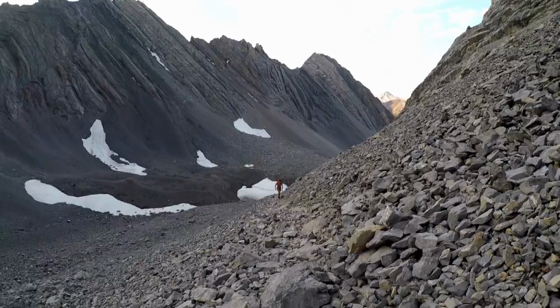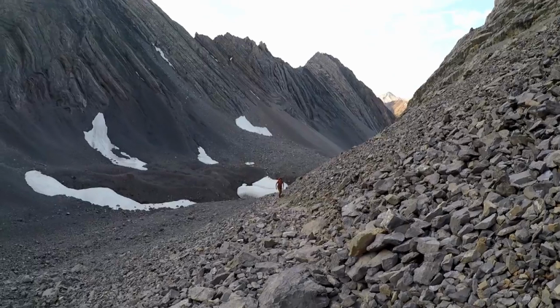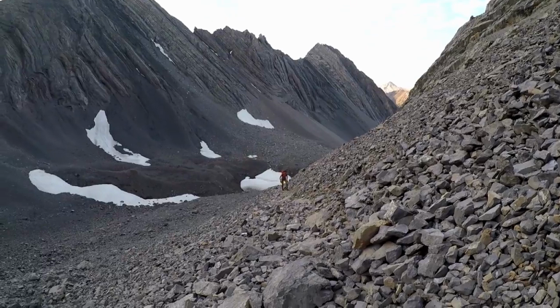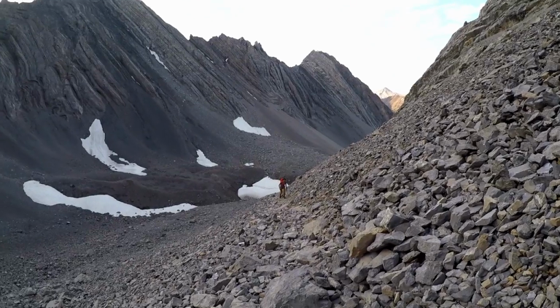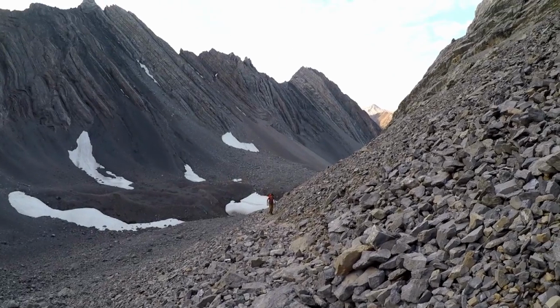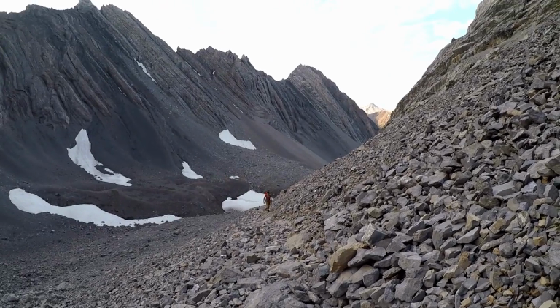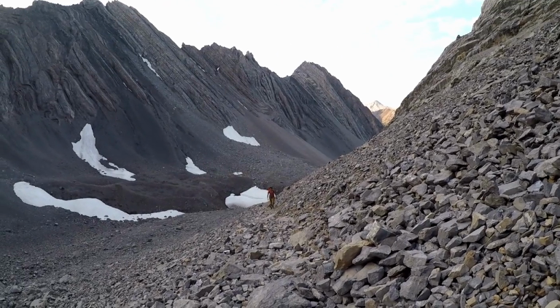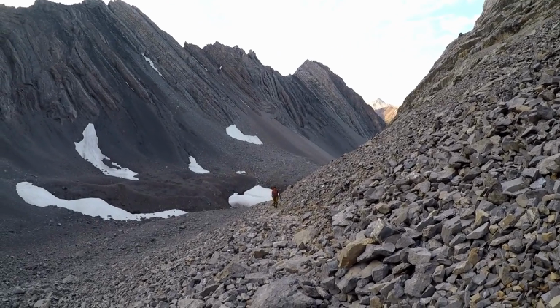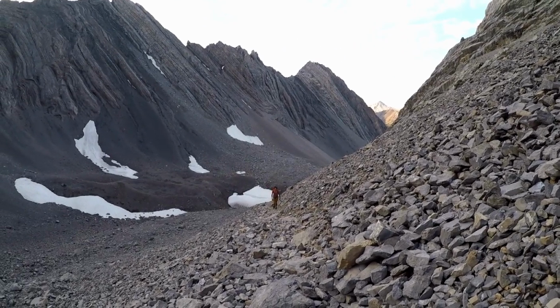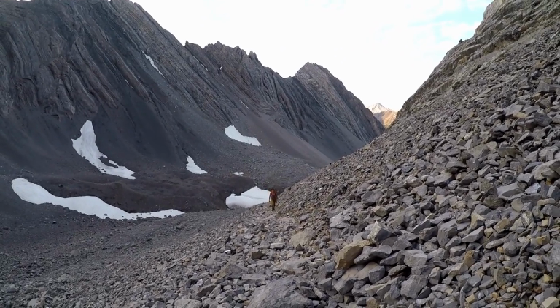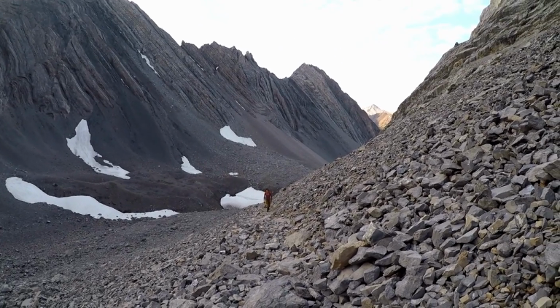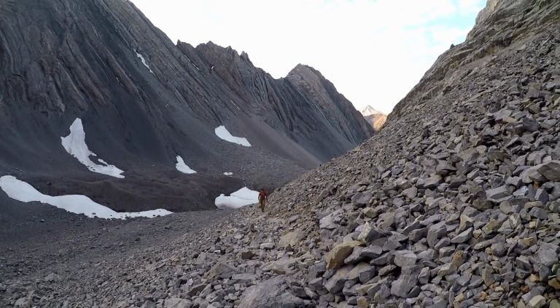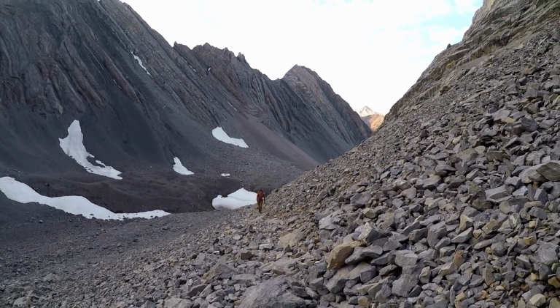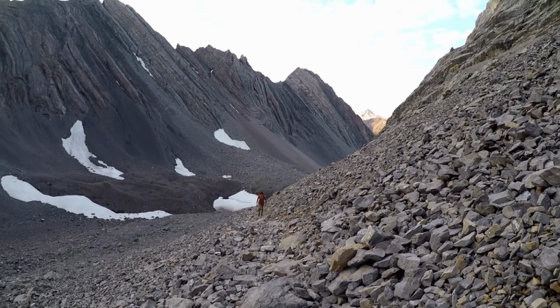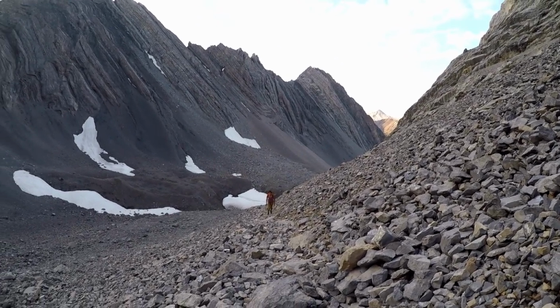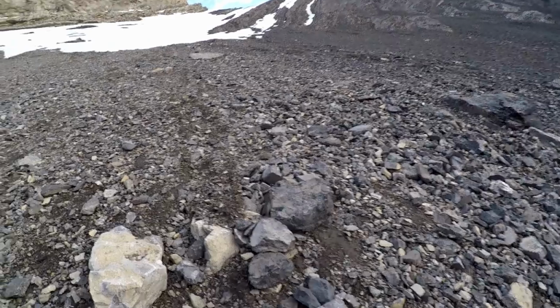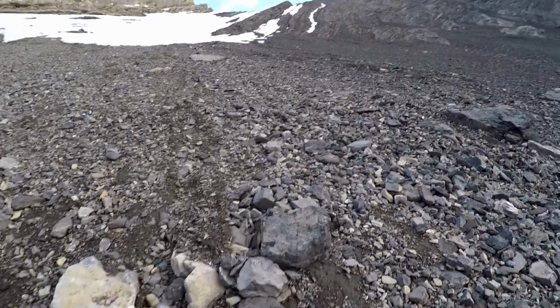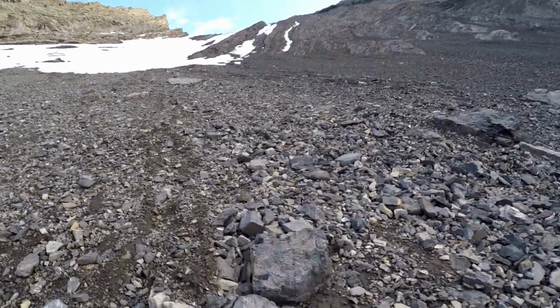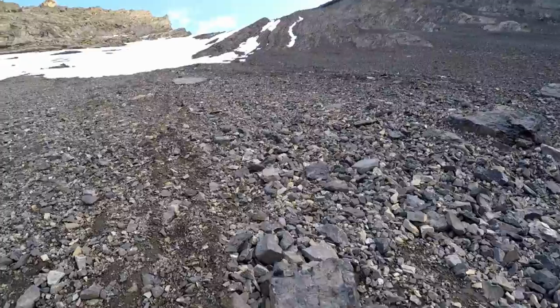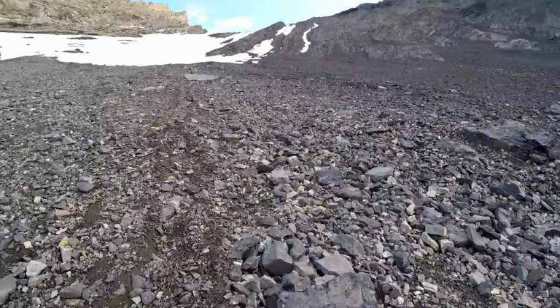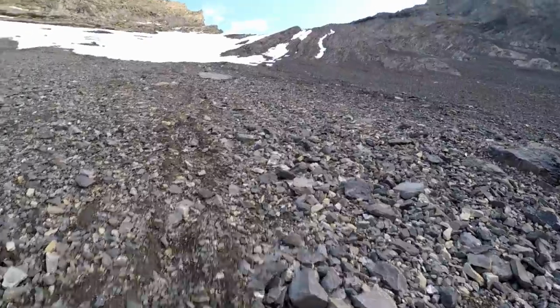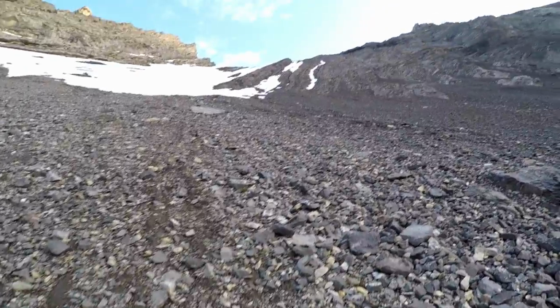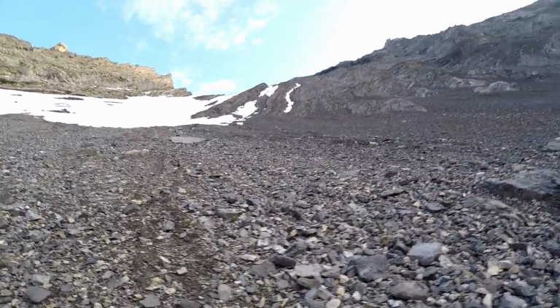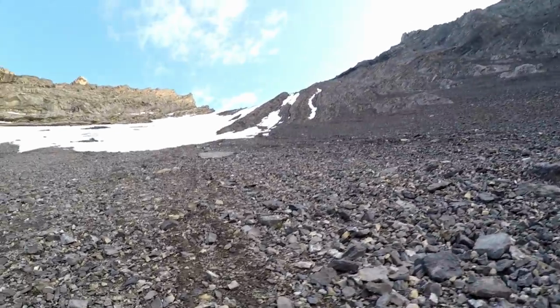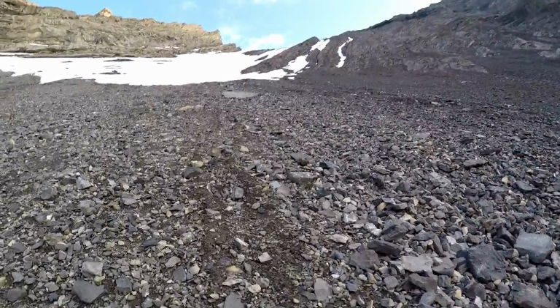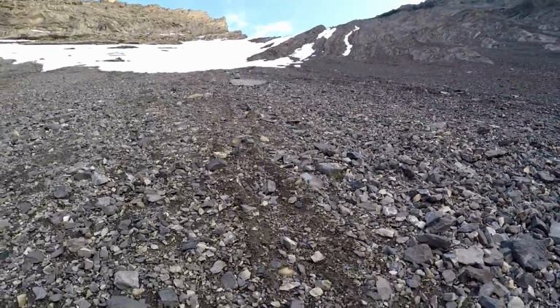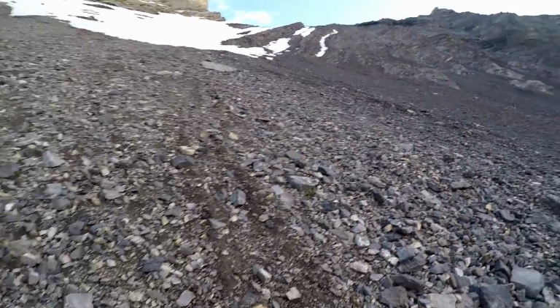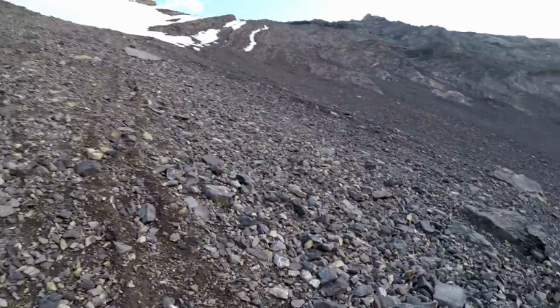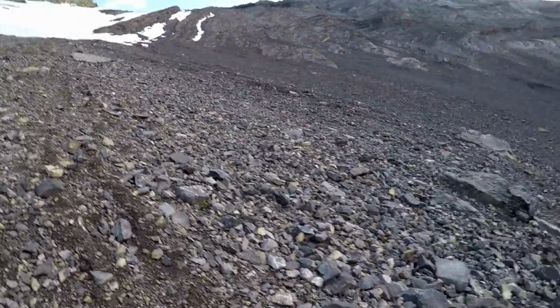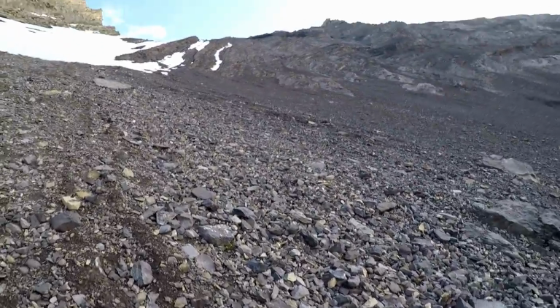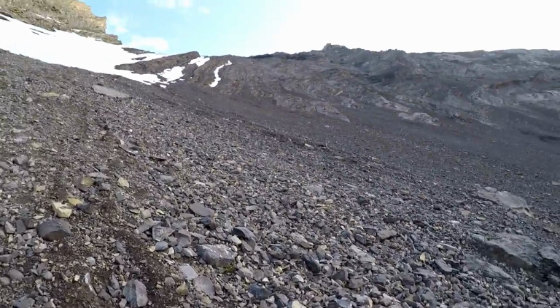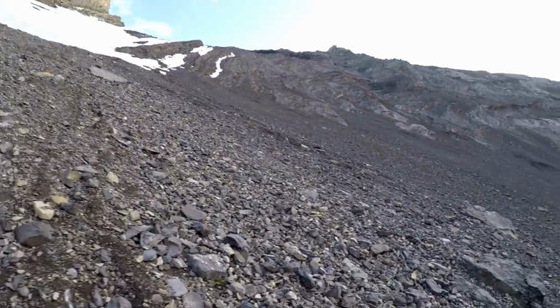When you get to Ptarmigan Cirque, continue on the trail going north. Continue up the scree as you get closer to the snow and the rock beside the snow that you will ascend.